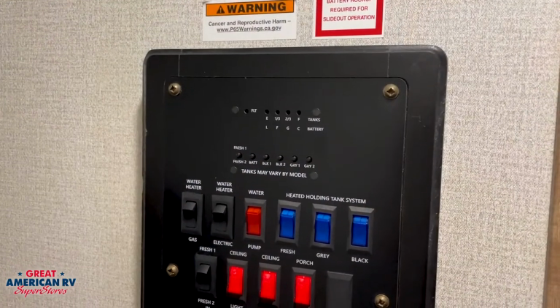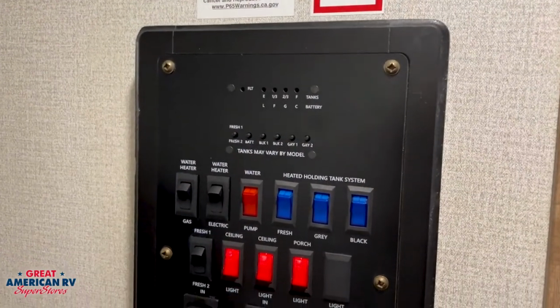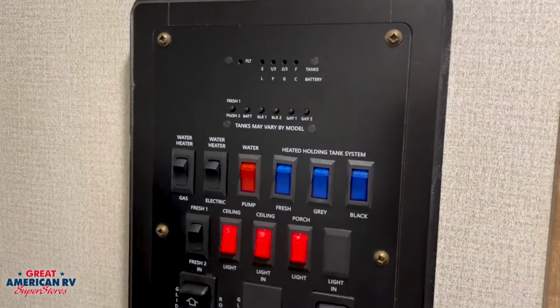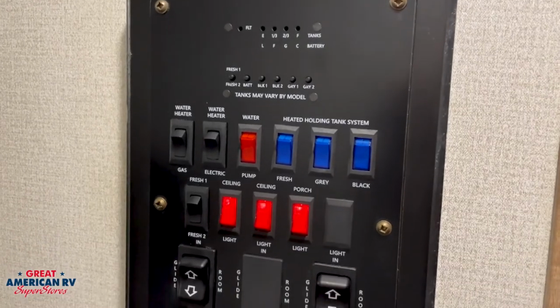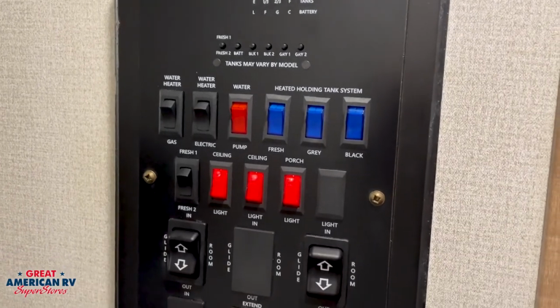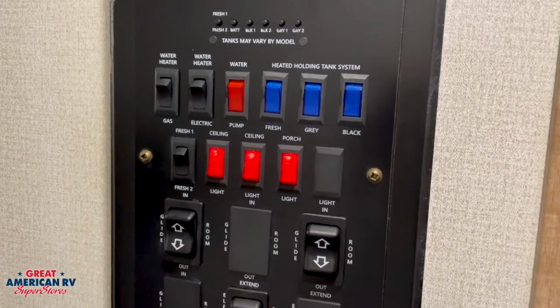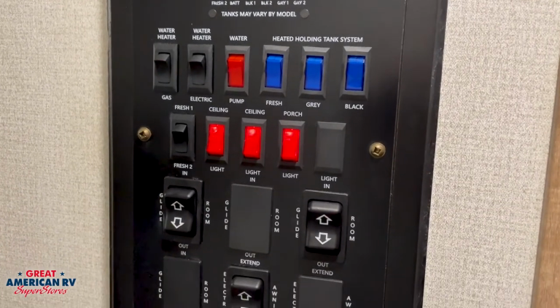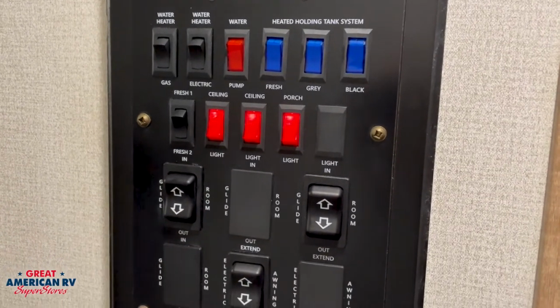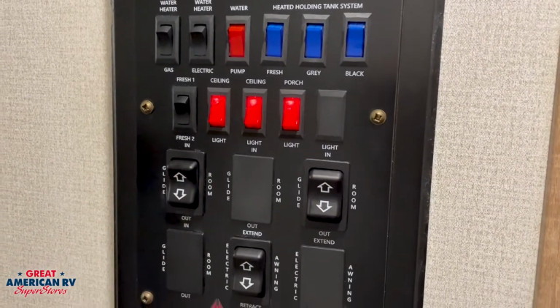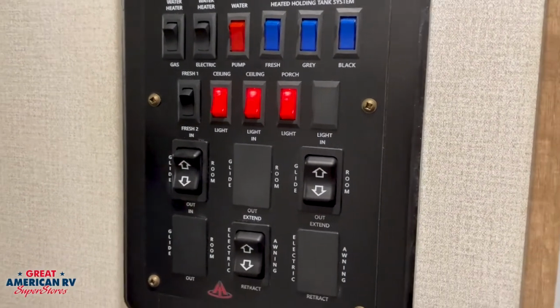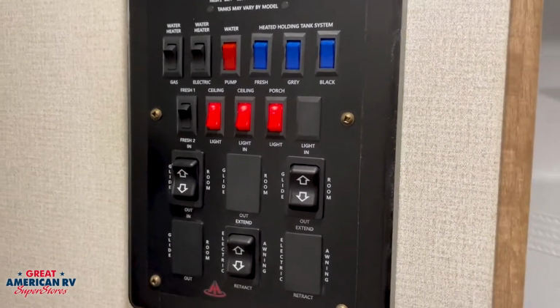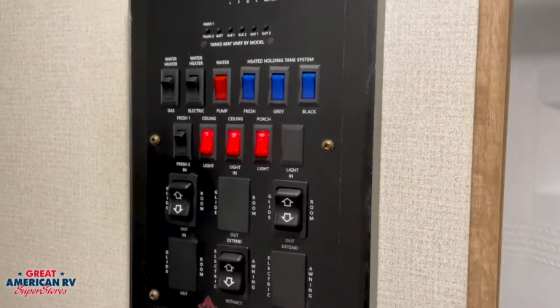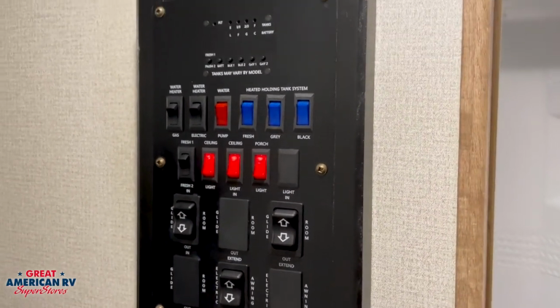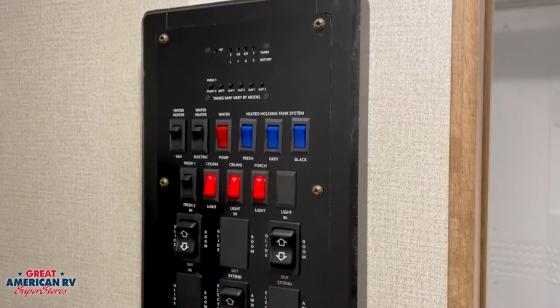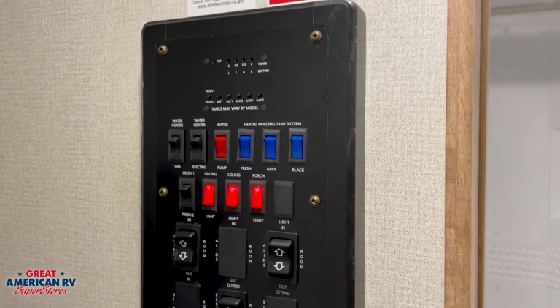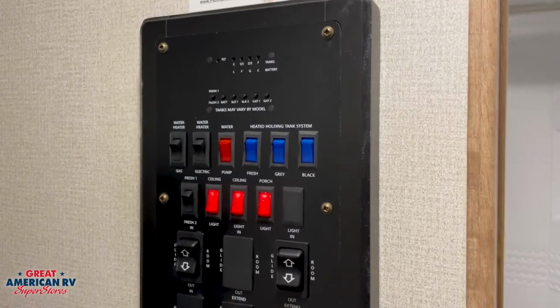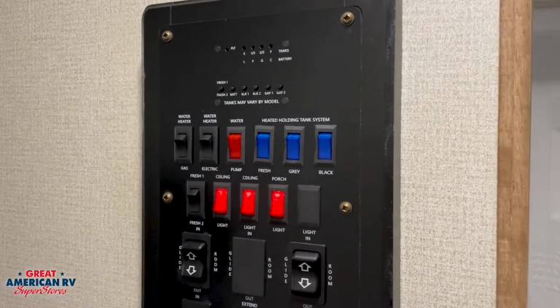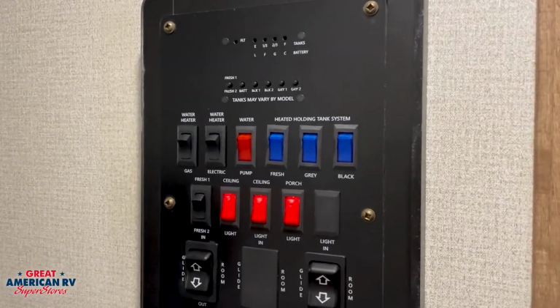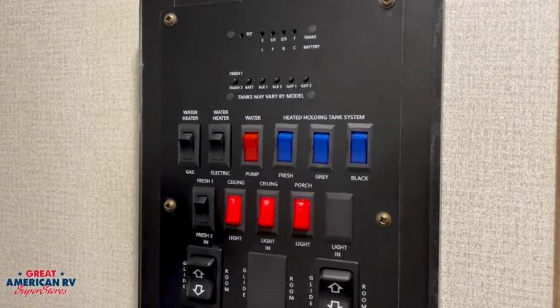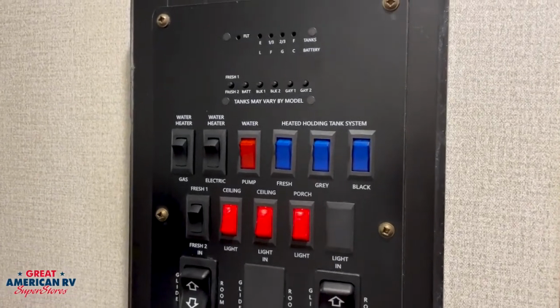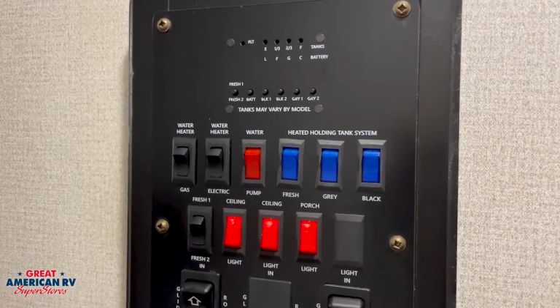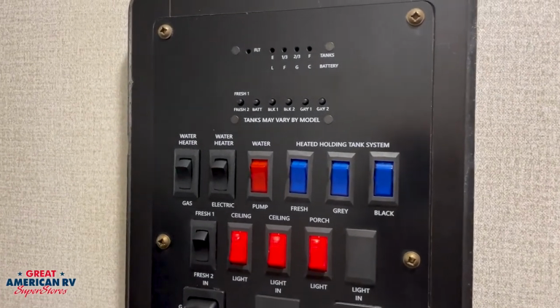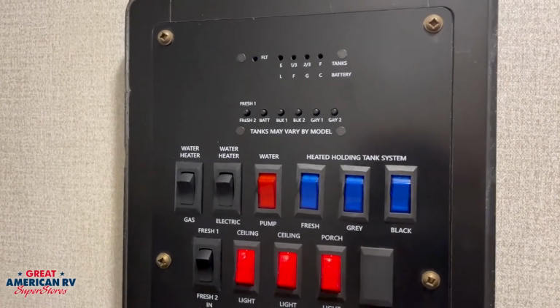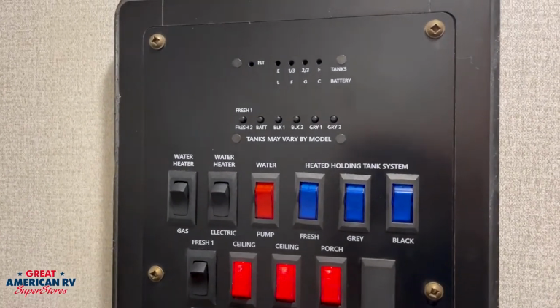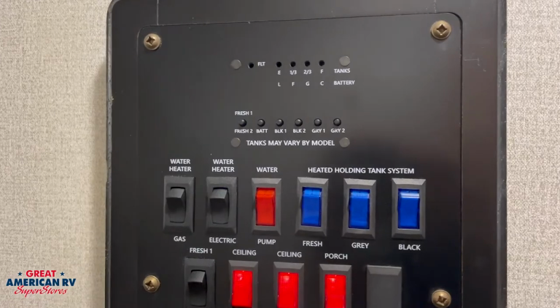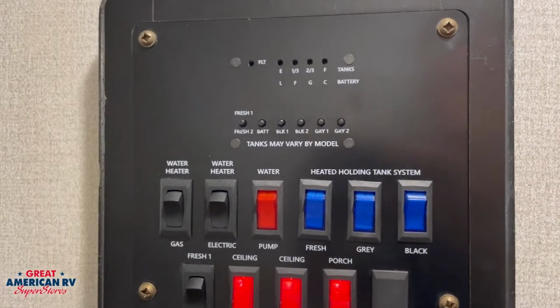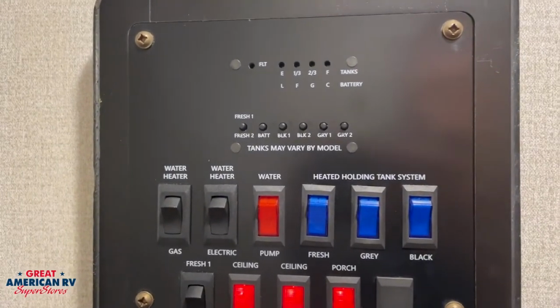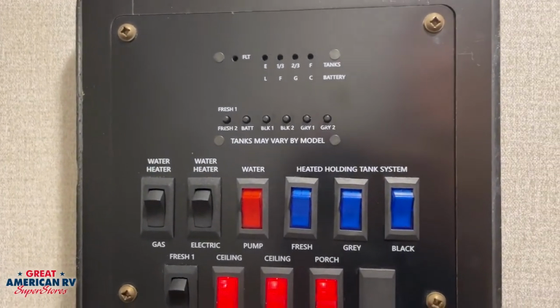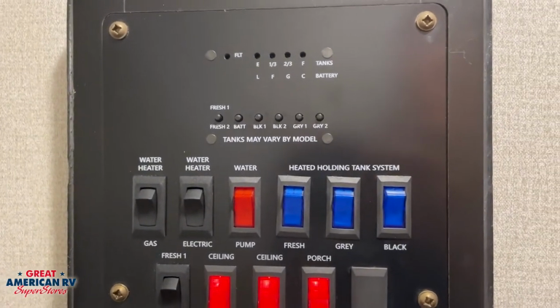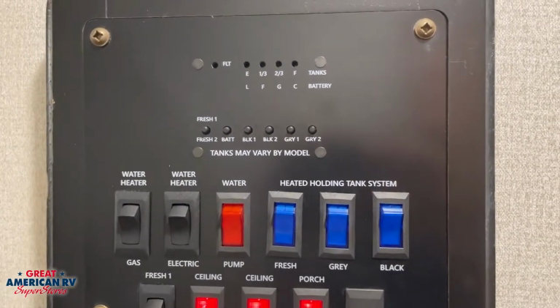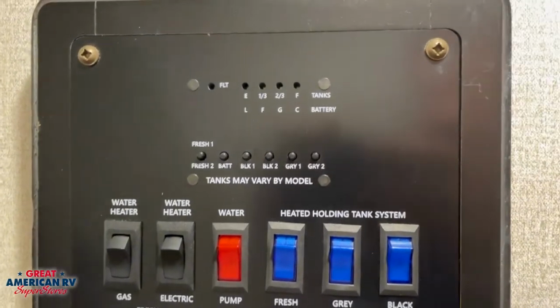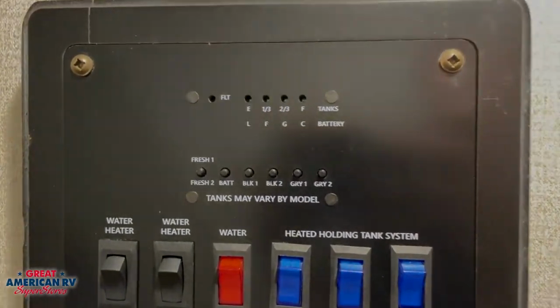Our control center on the inside is, once again, another one-stop shop for all of your items. We have our ceiling light controls, our water tank systems, our holding tank systems — everything we need right here in one spot.